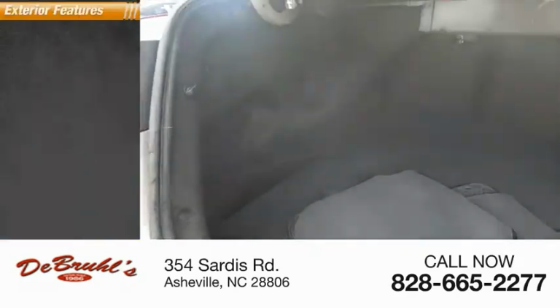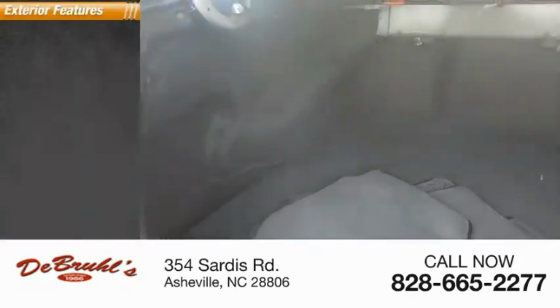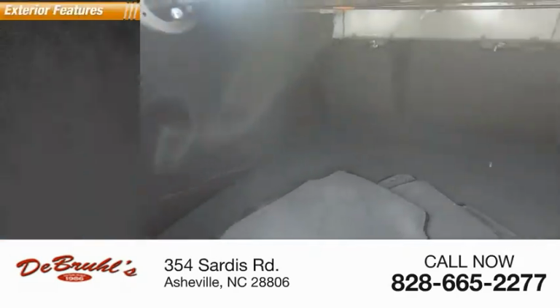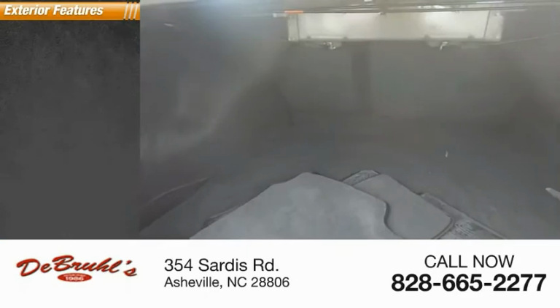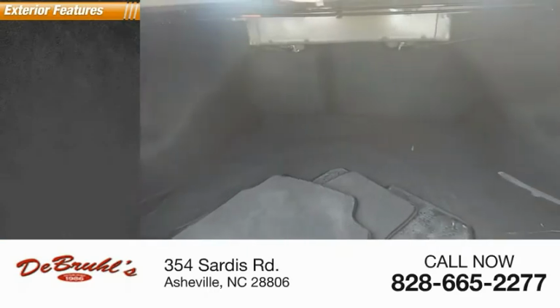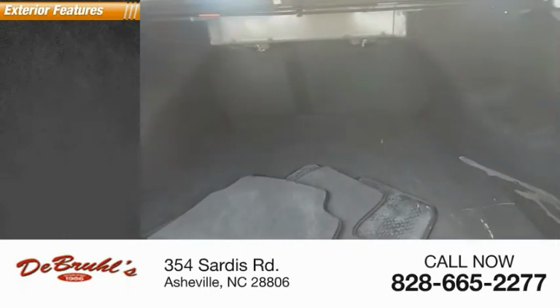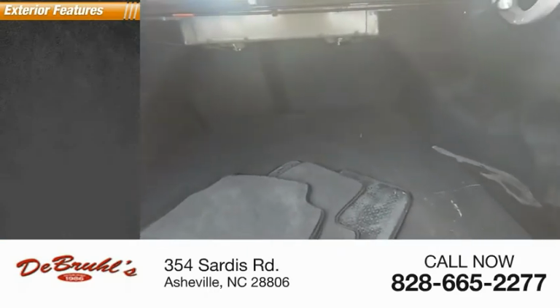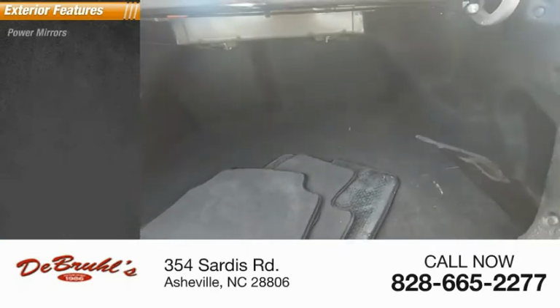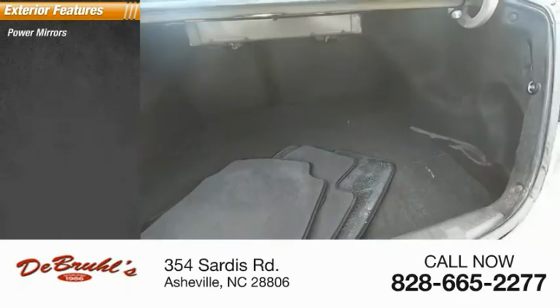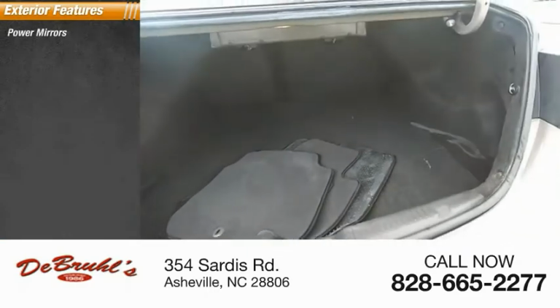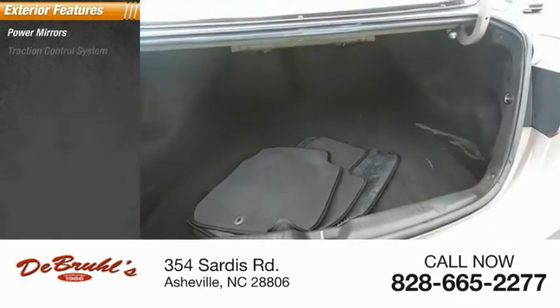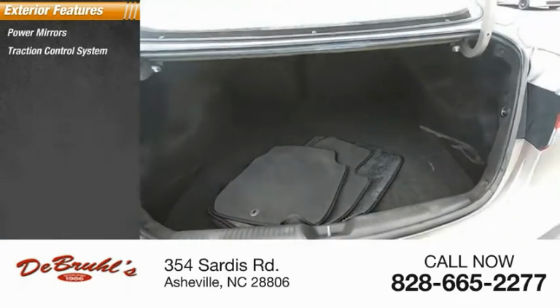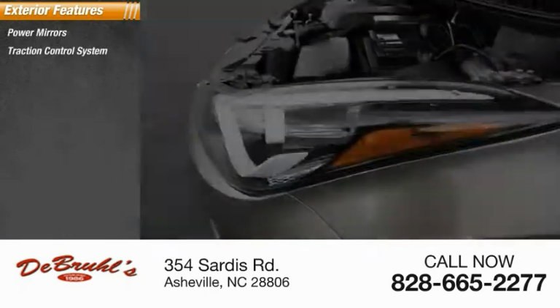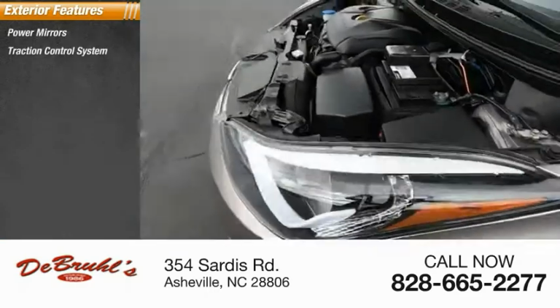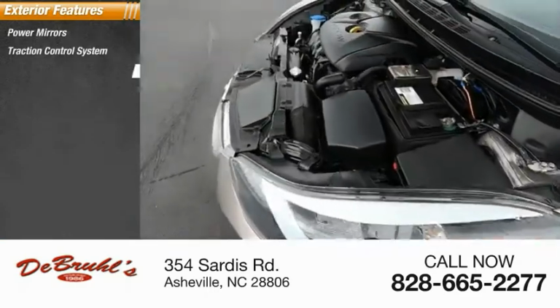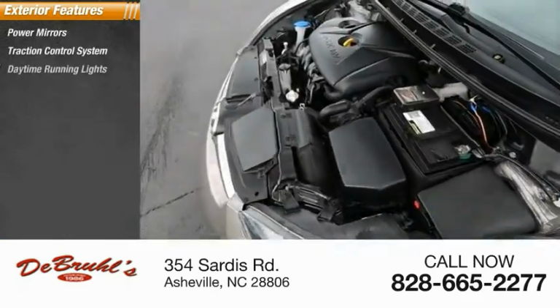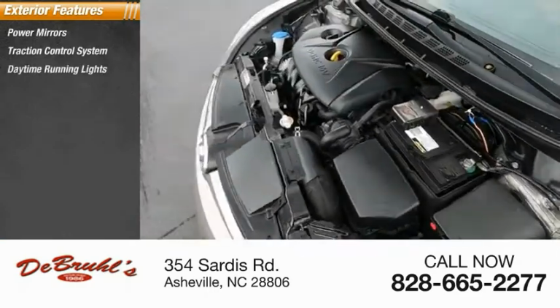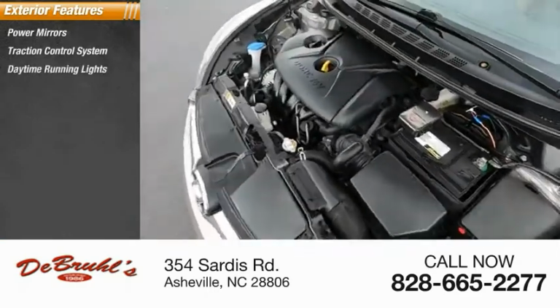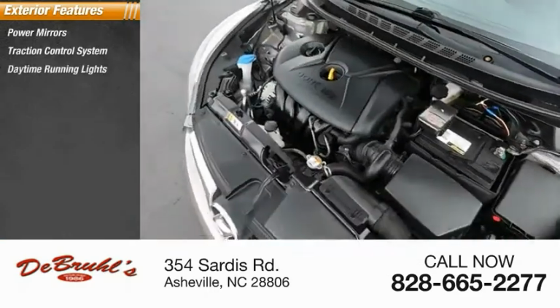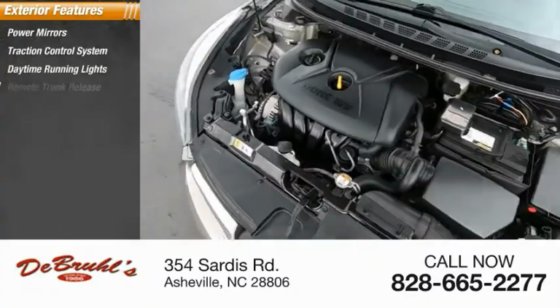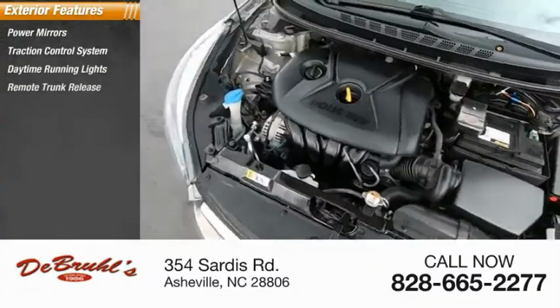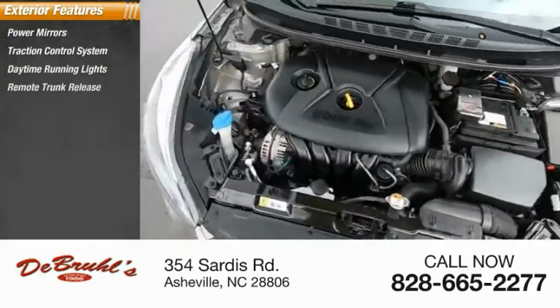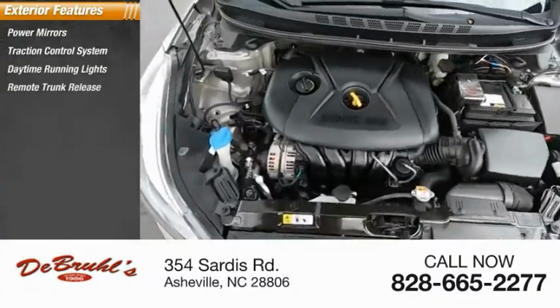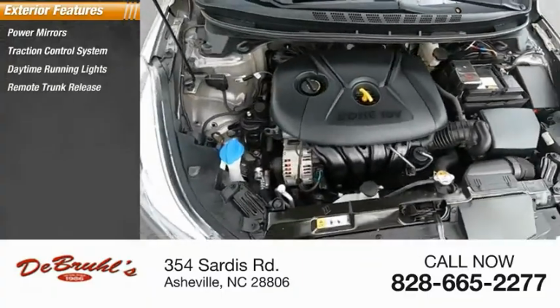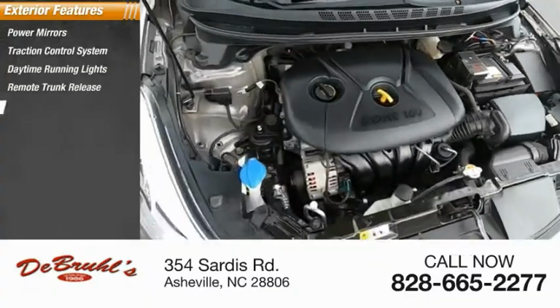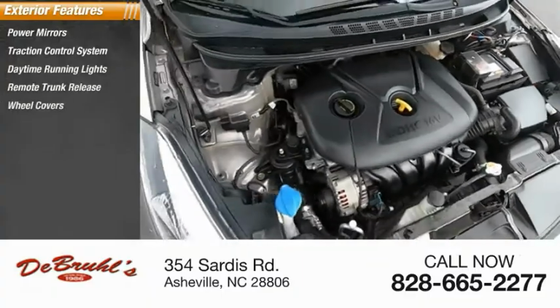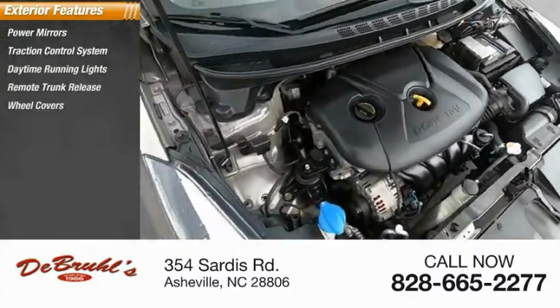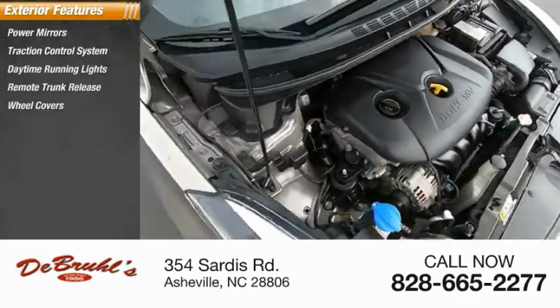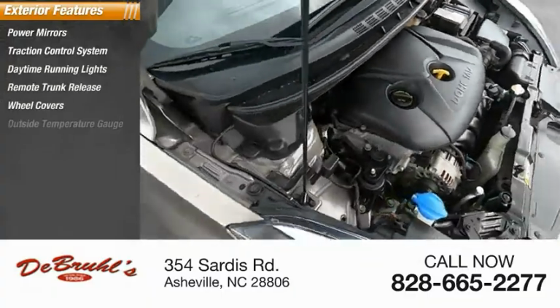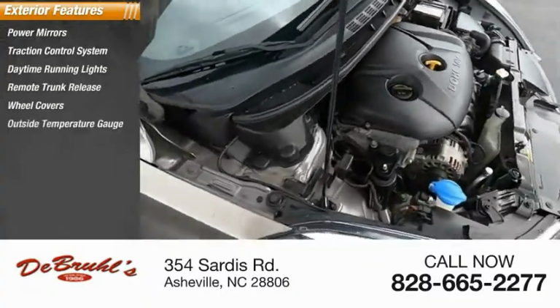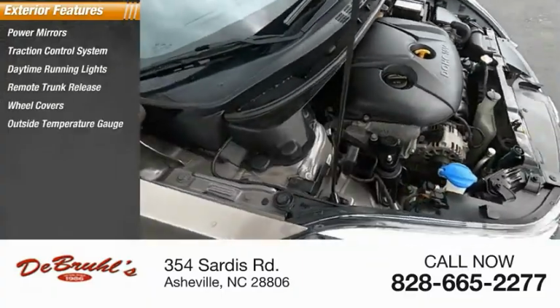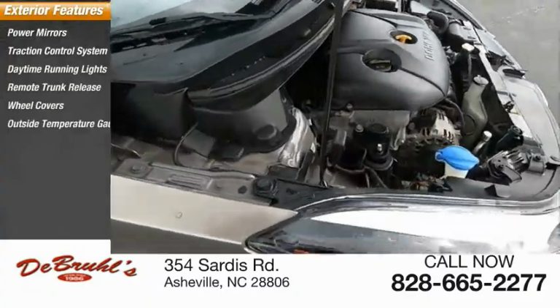Here are some of this vehicle's great options: power mirrors, traction control system, daytime running lights, remote trunk release, wheel covers, and outside temperature gauge.